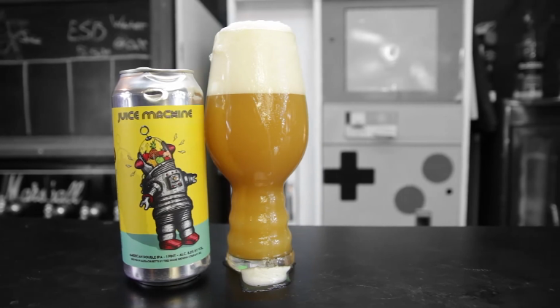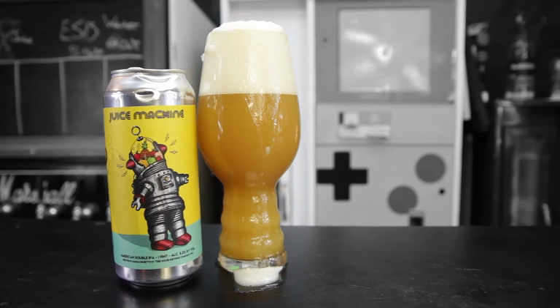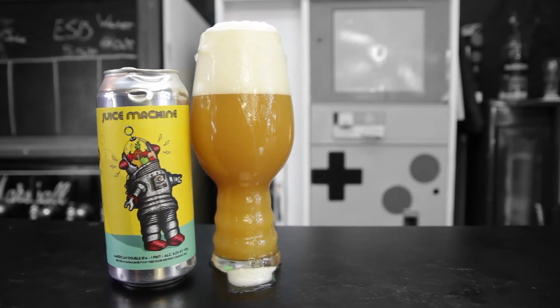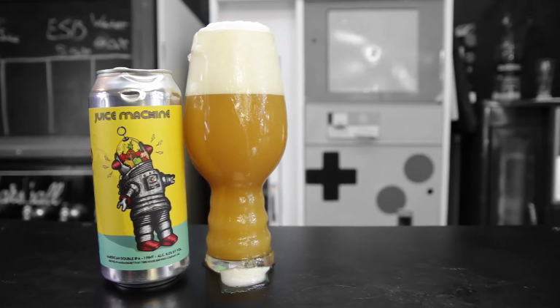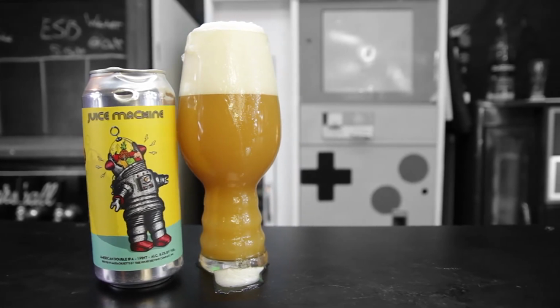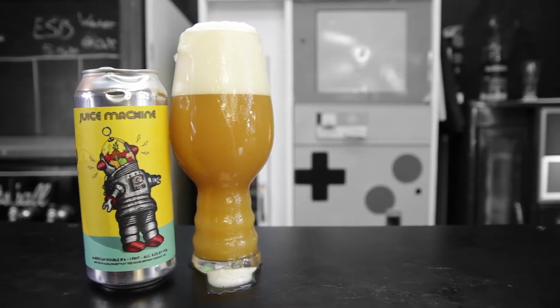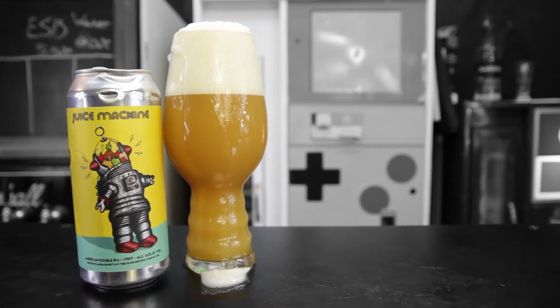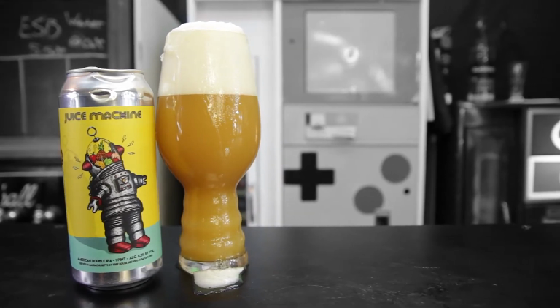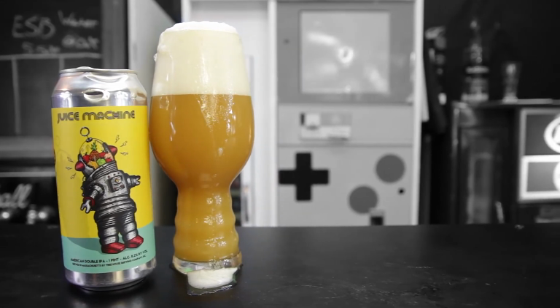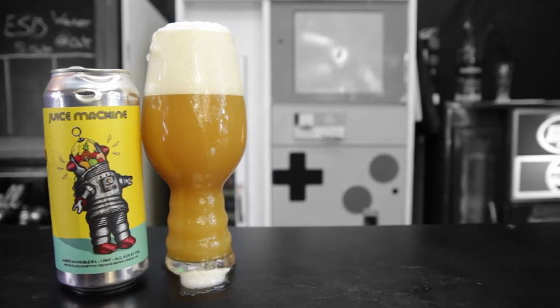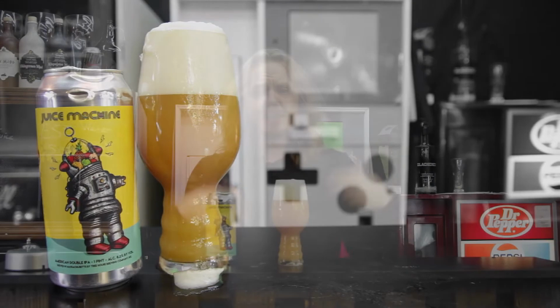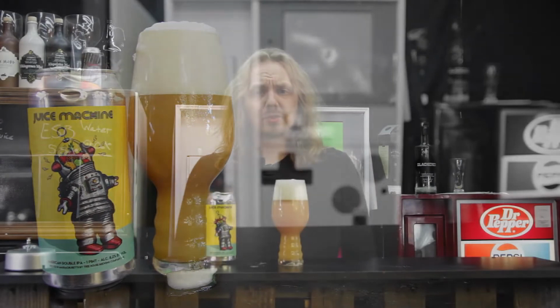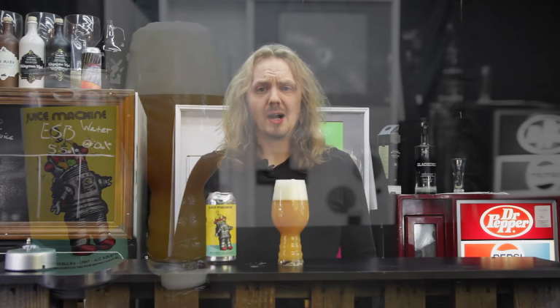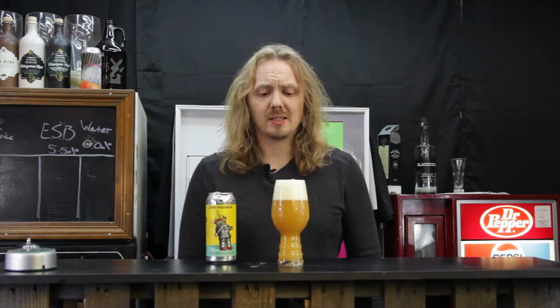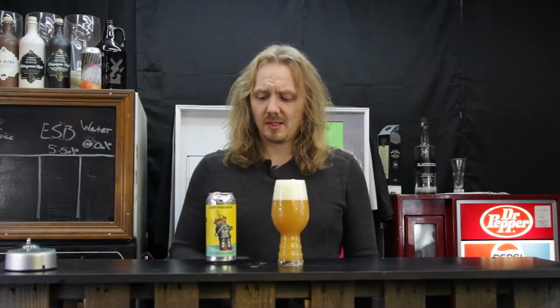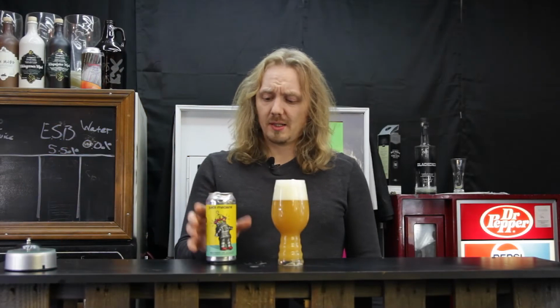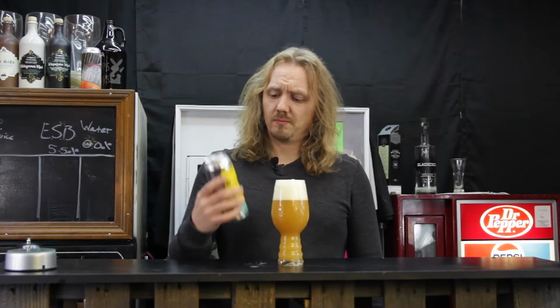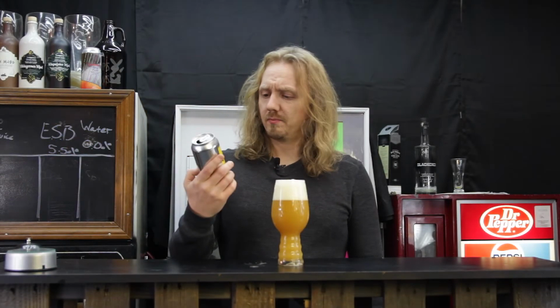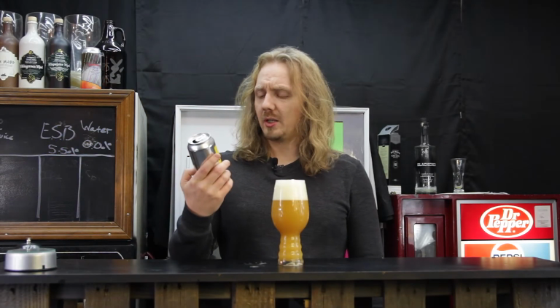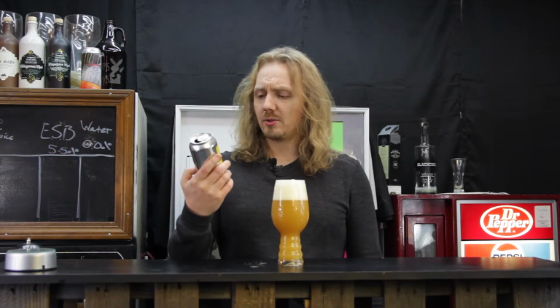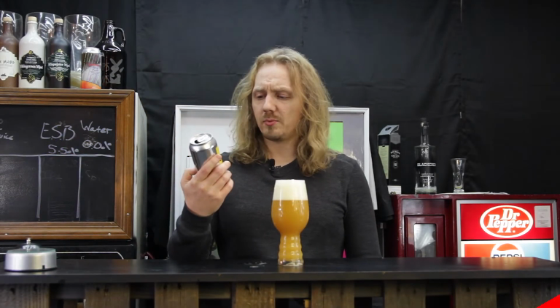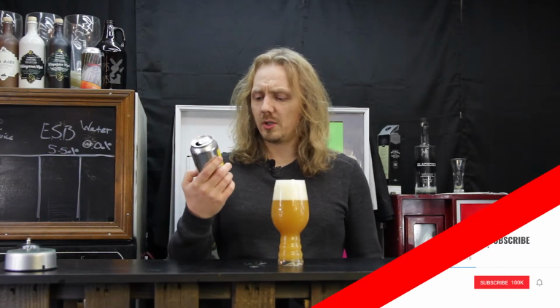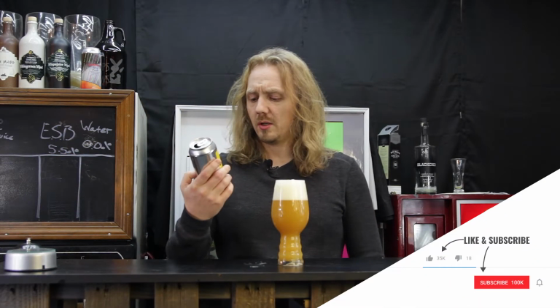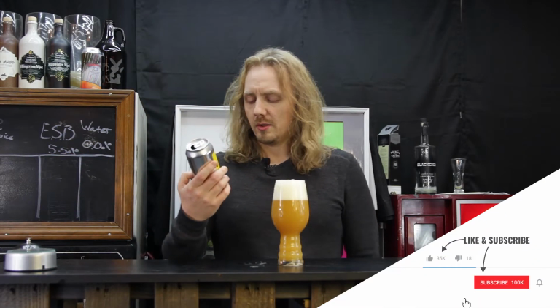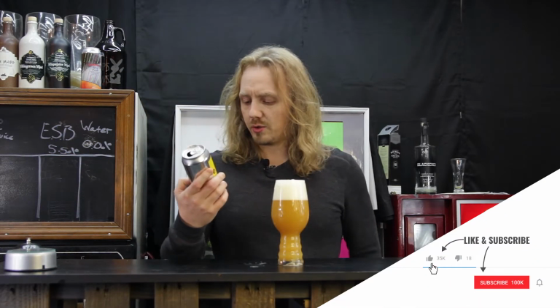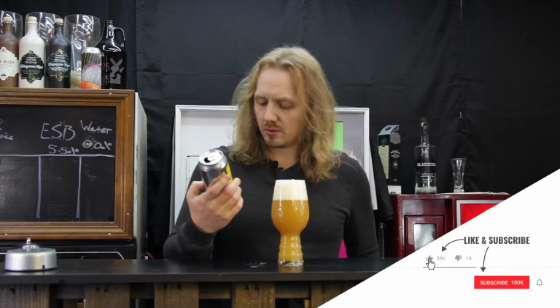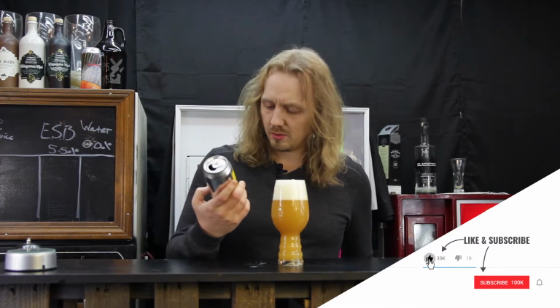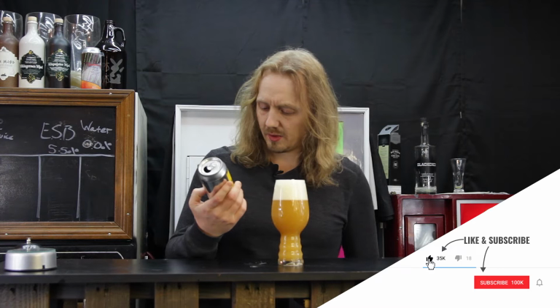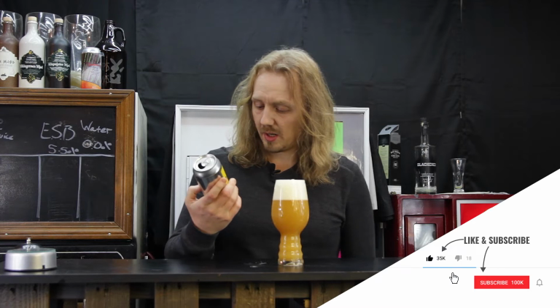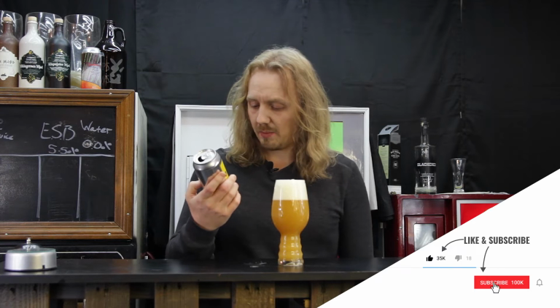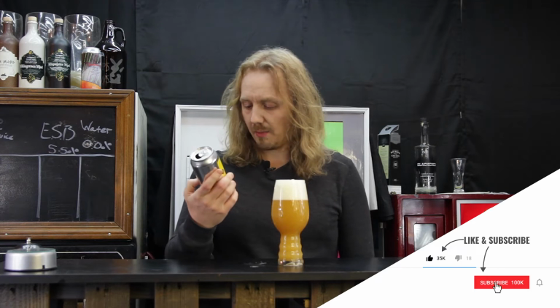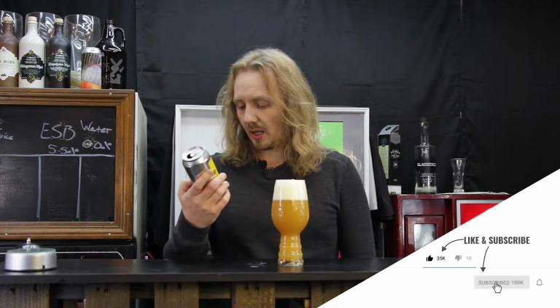Why don't they just call it hop nirvana then? Alright, so let's try this Juice Machine — Machine Head, Juicer, whatever — American Double IPA.